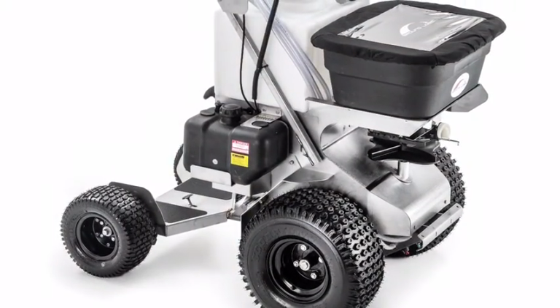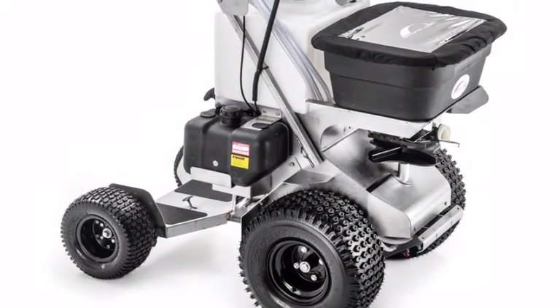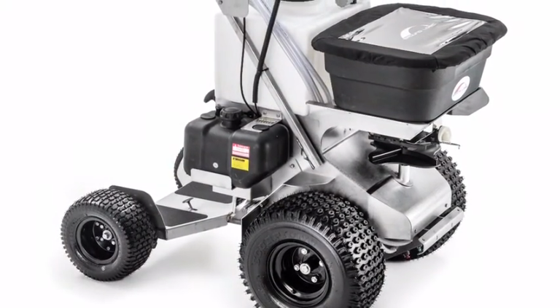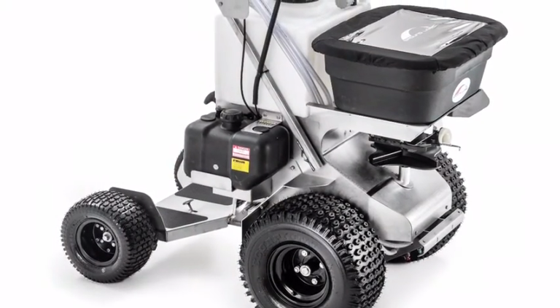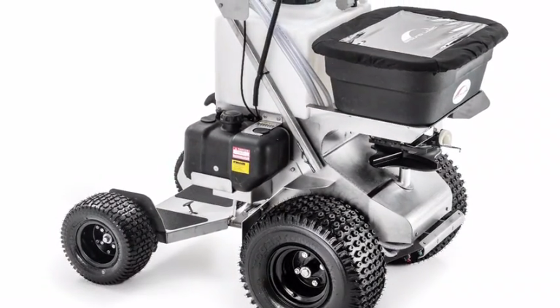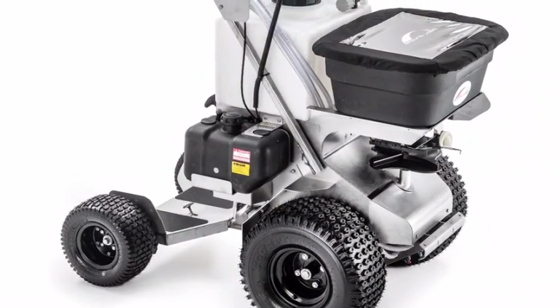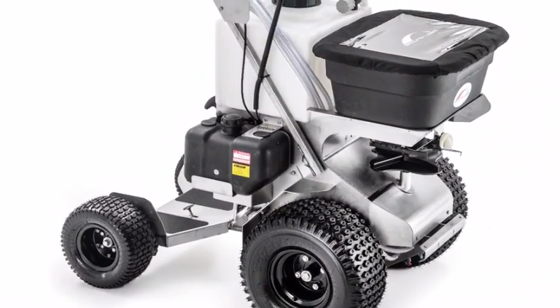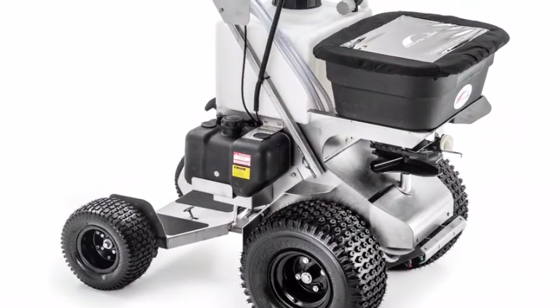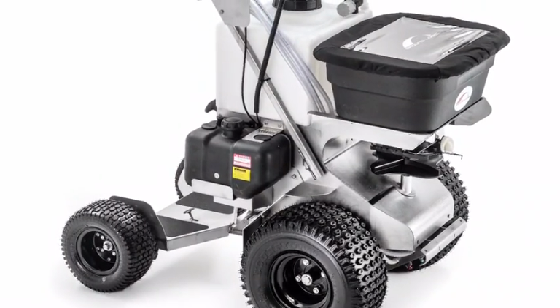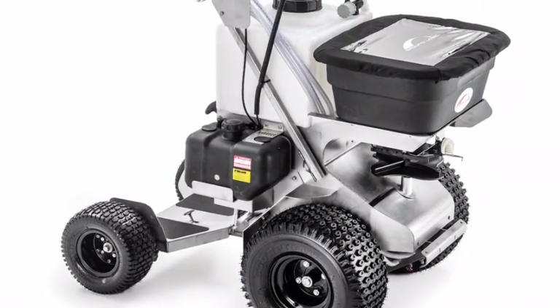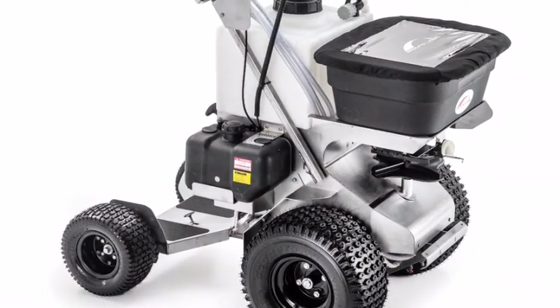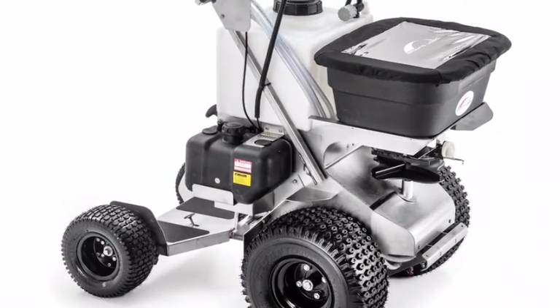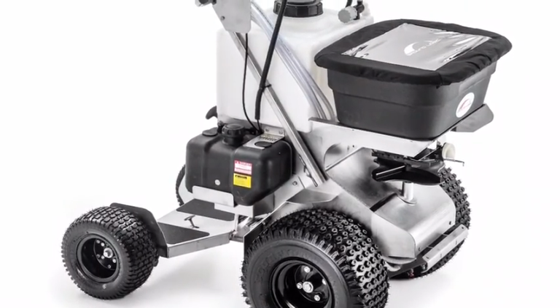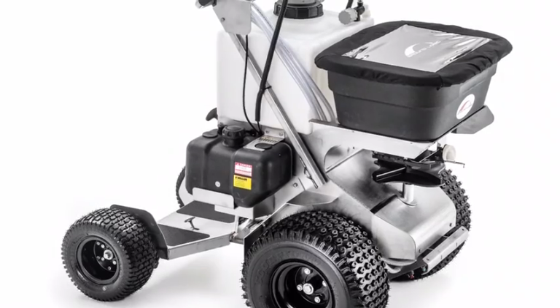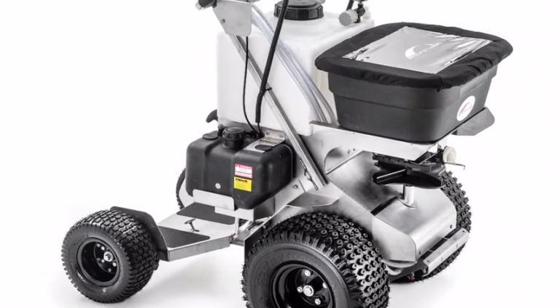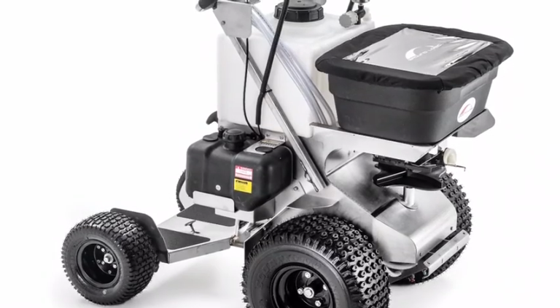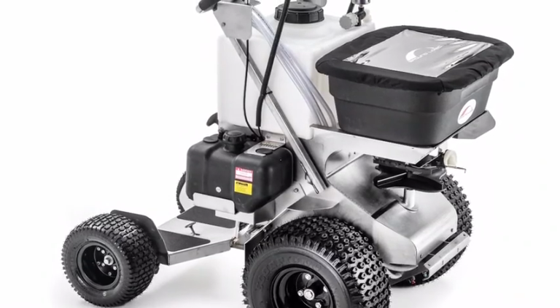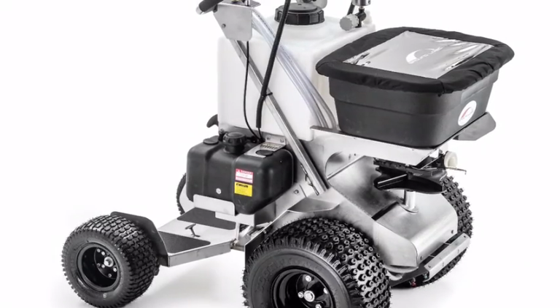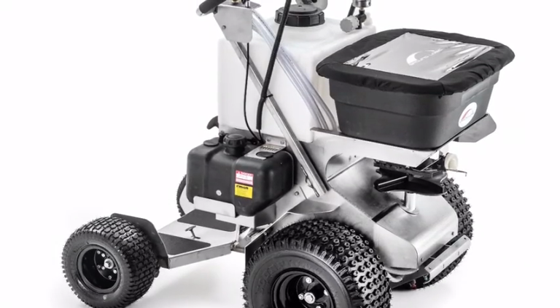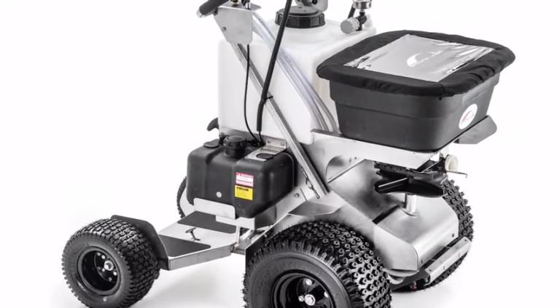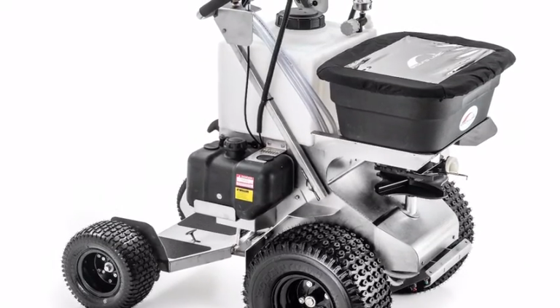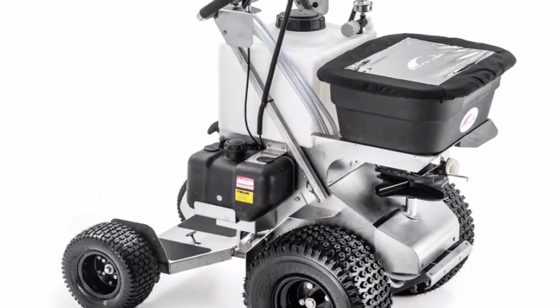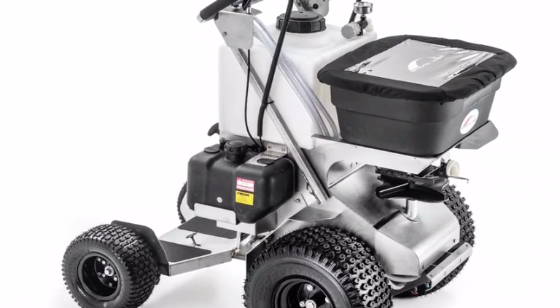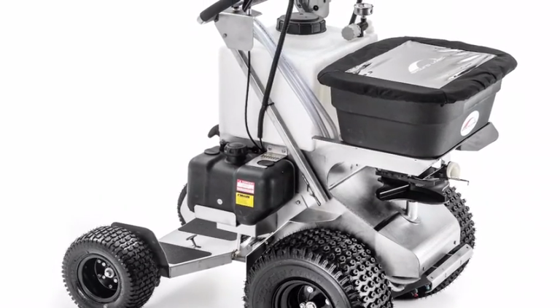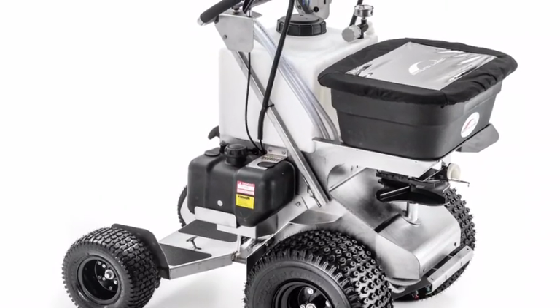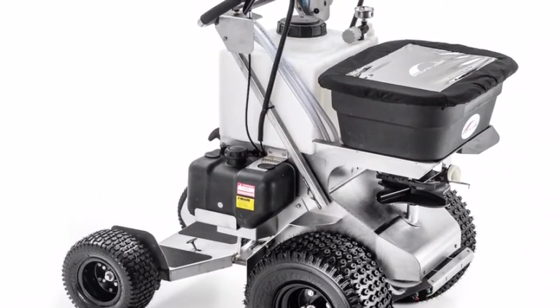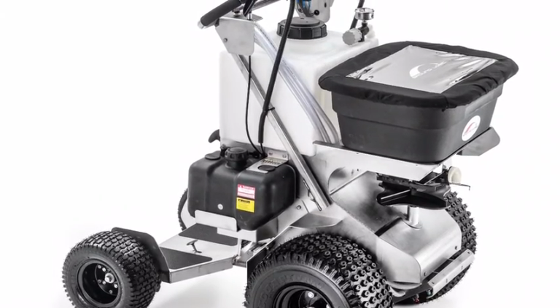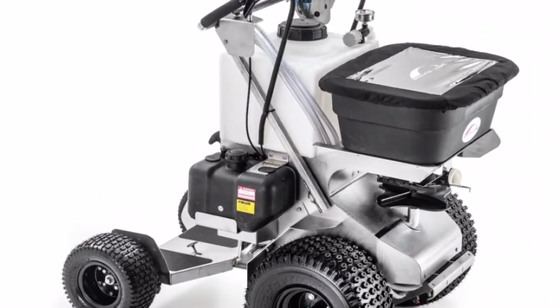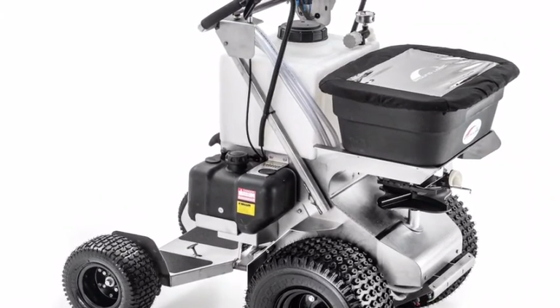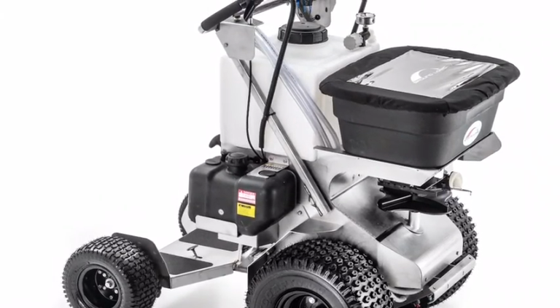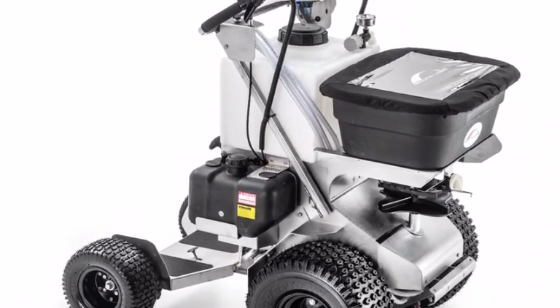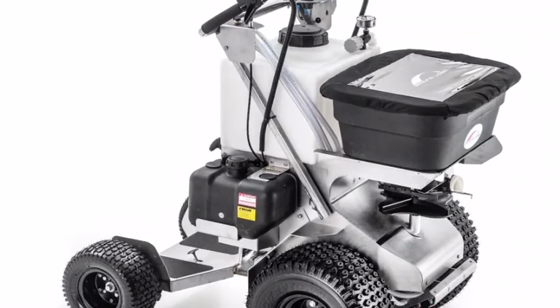The Pathfinder was our first machine and is still our most popular. The Pathfinder's 12-gallon liquid capacity and 120-pound dry capacity is an ideal size for many applicators.